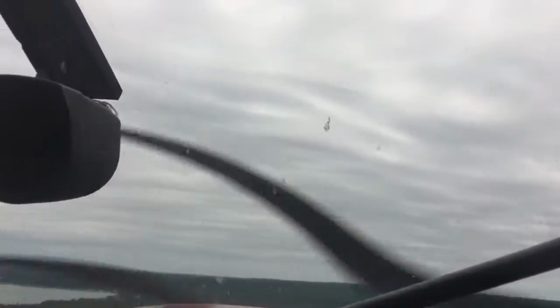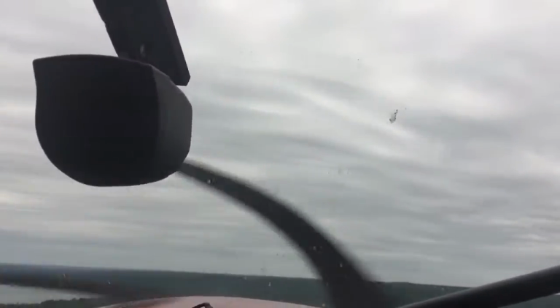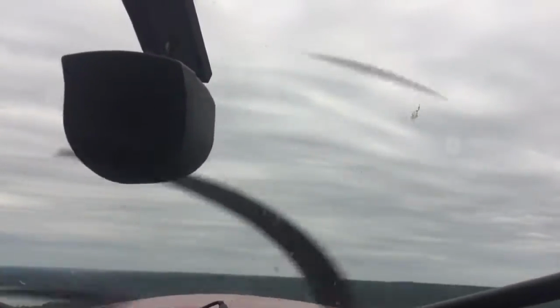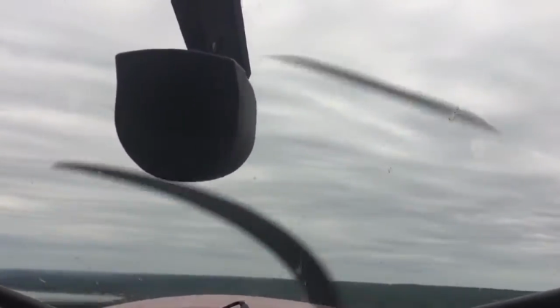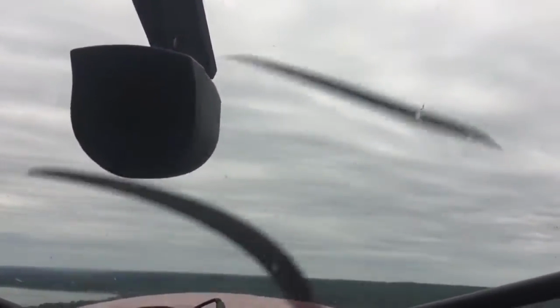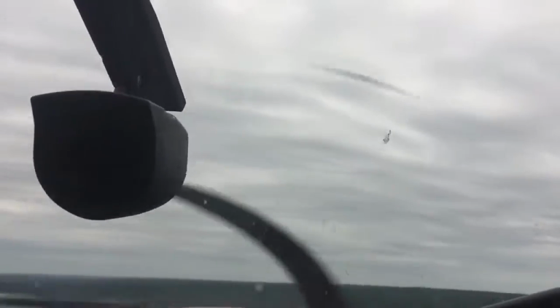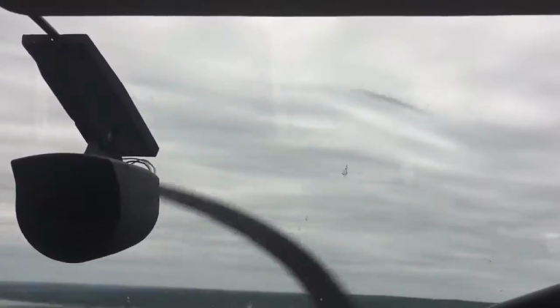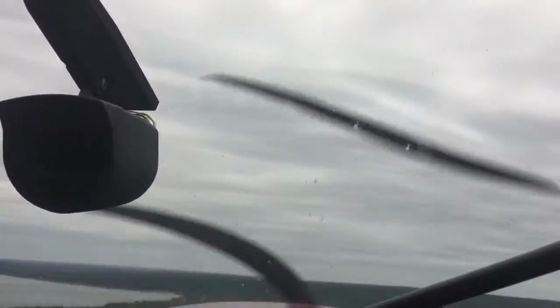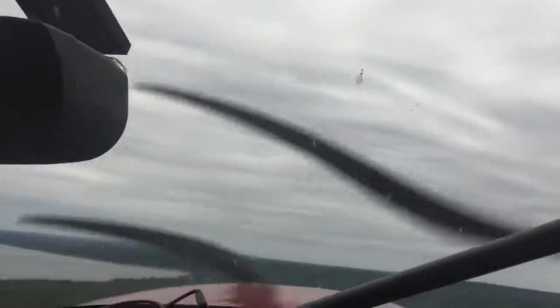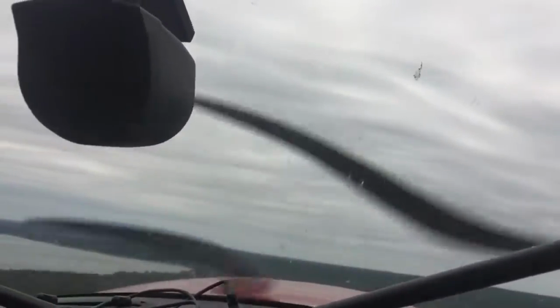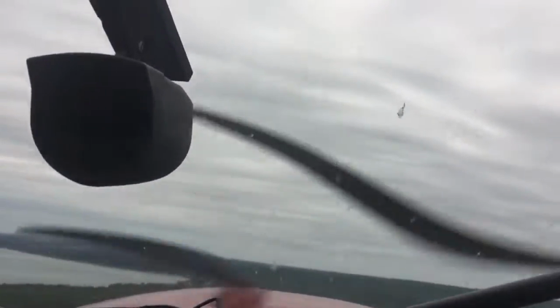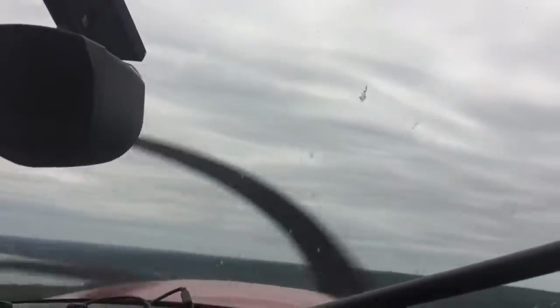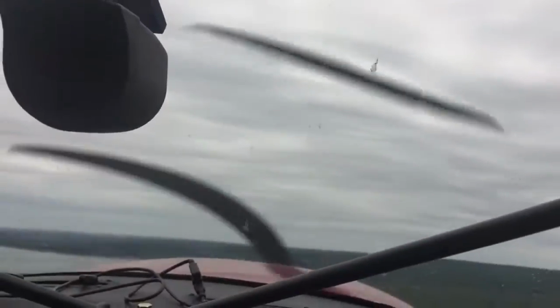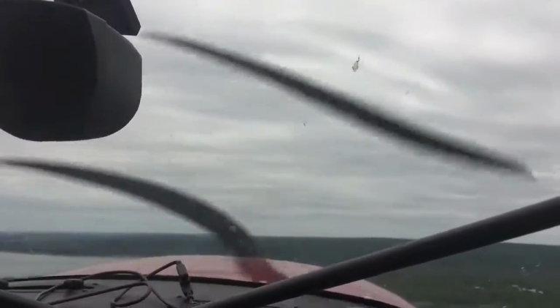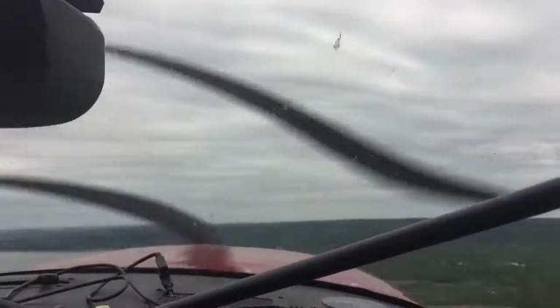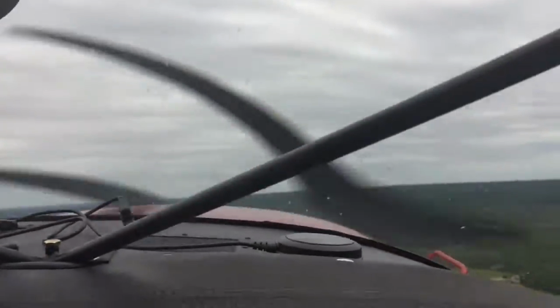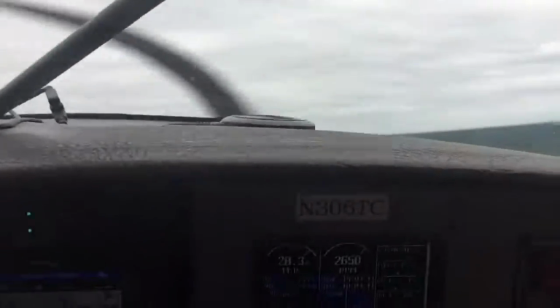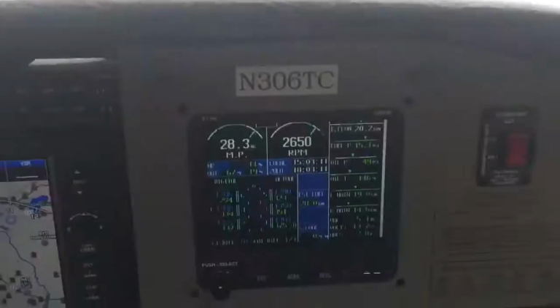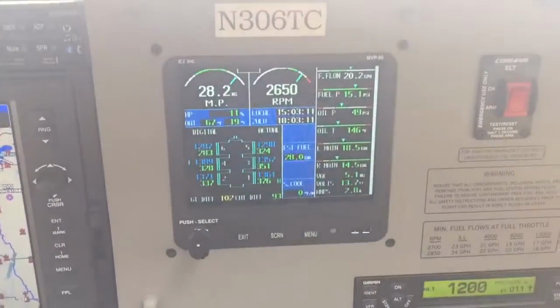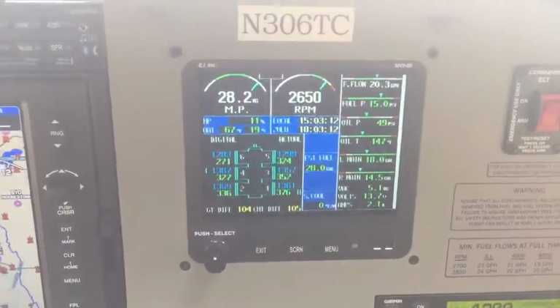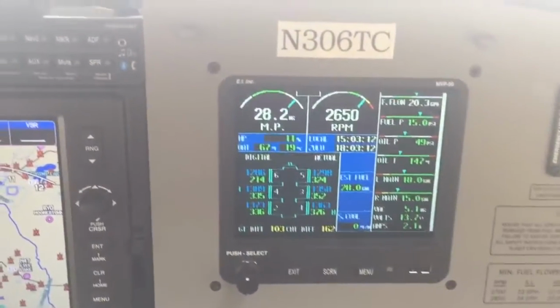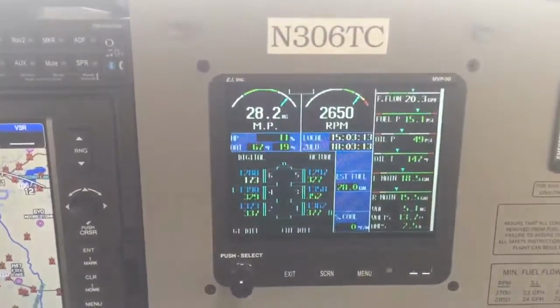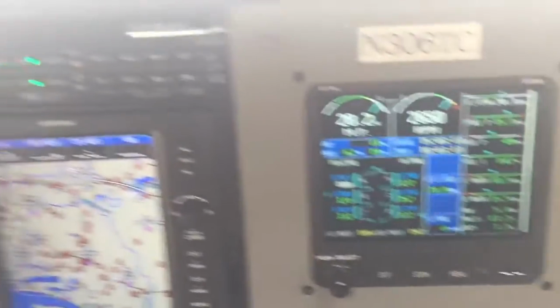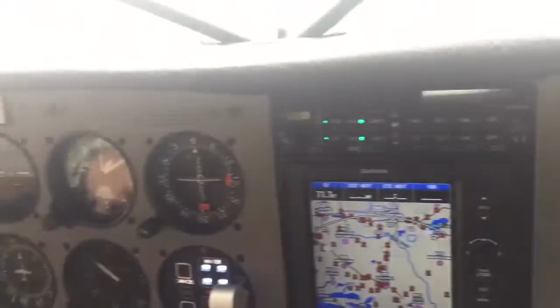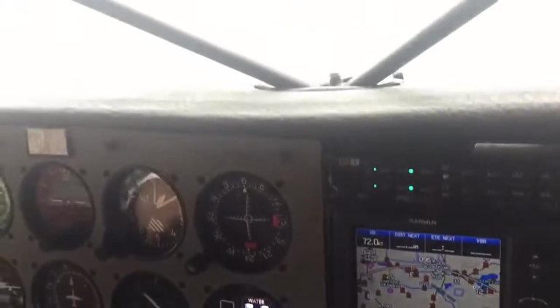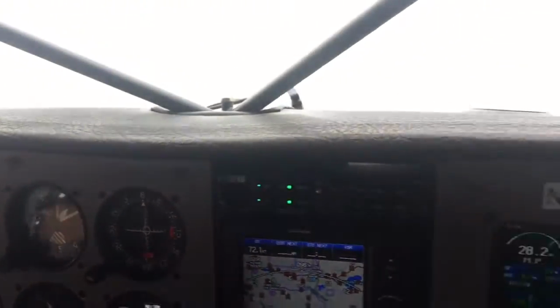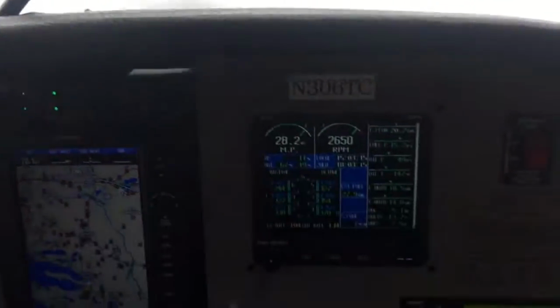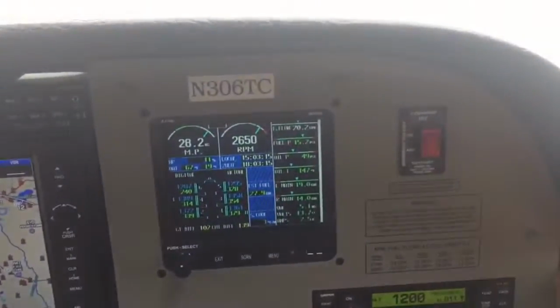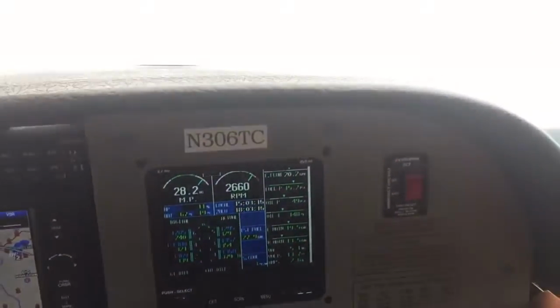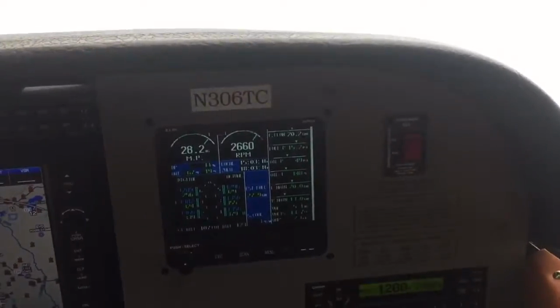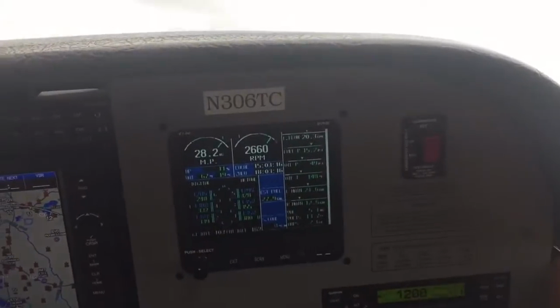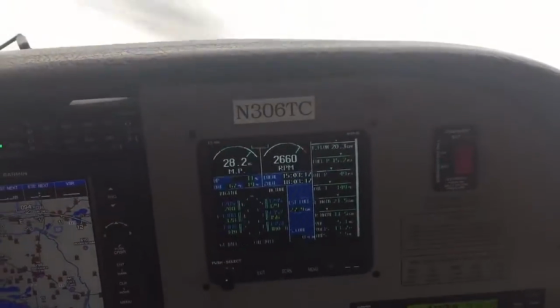Do we land in the water? I don't care — I just want to test the RPM. Tower, six five one seven, runway one zero, clear for the option. After the option, make left closed traffic.